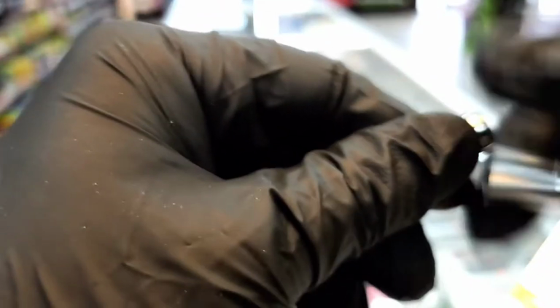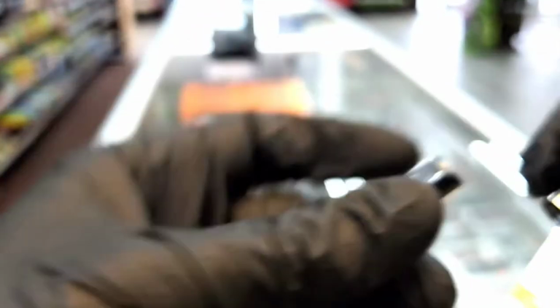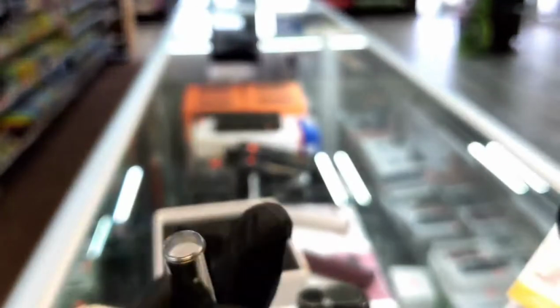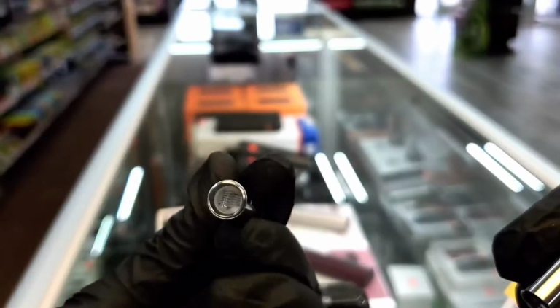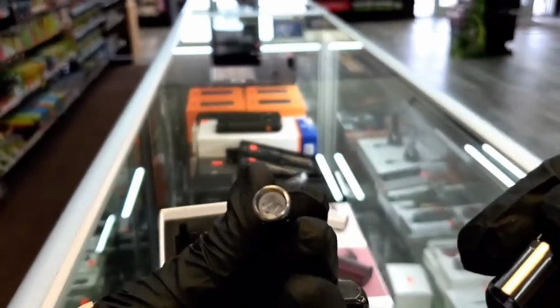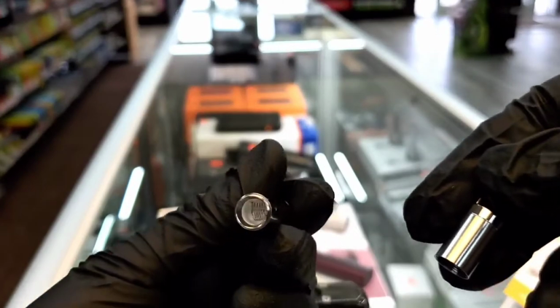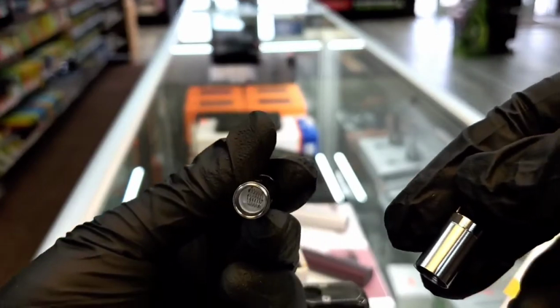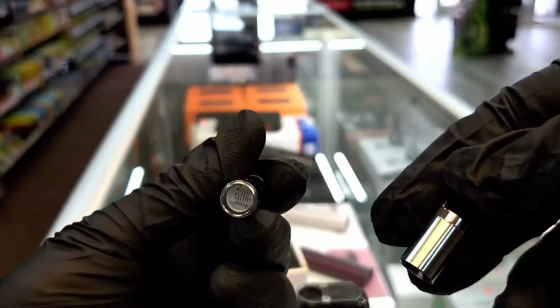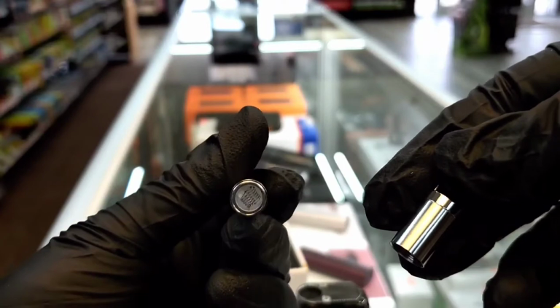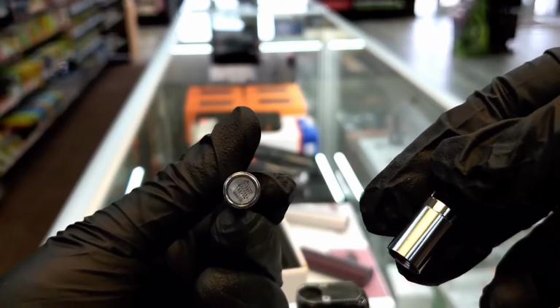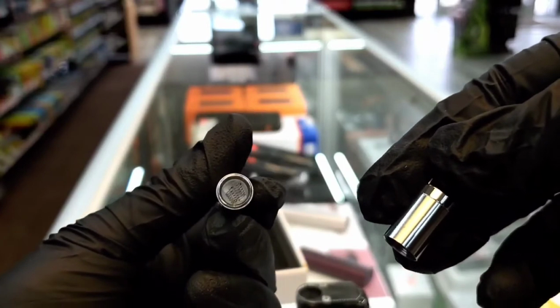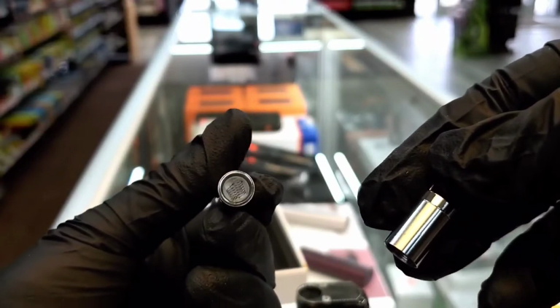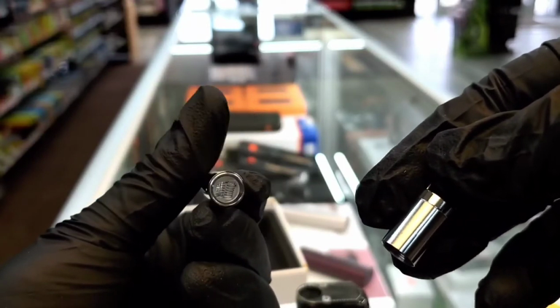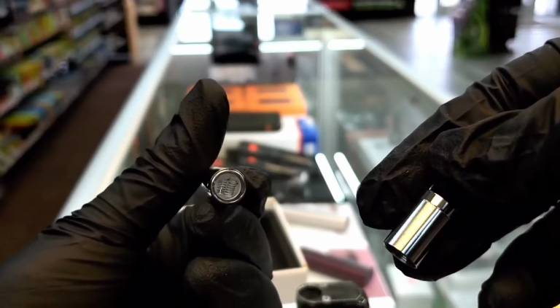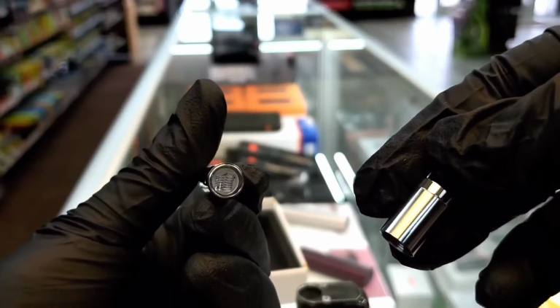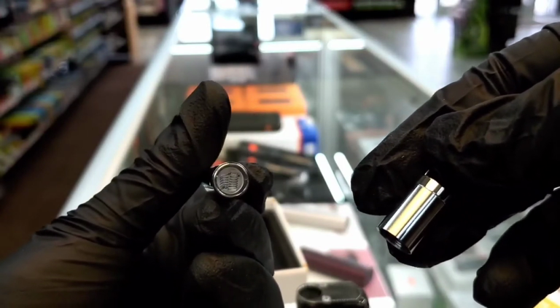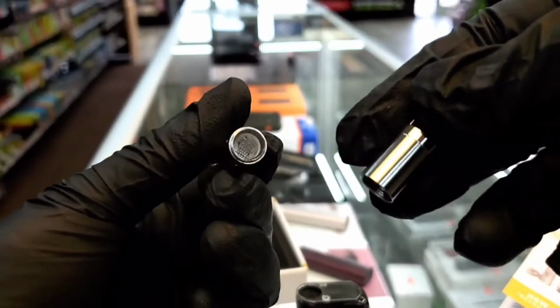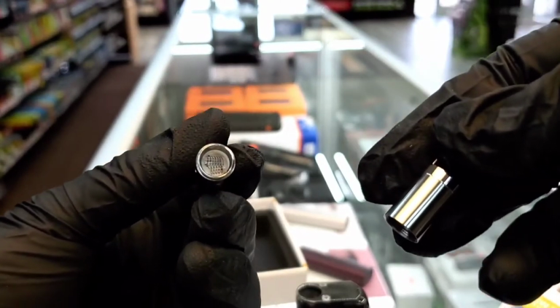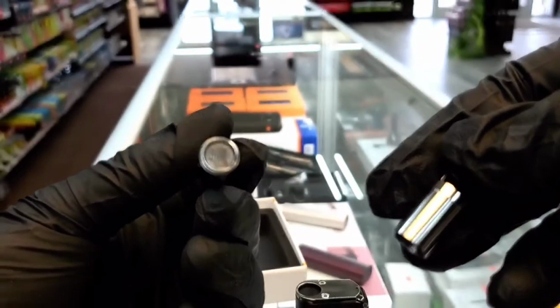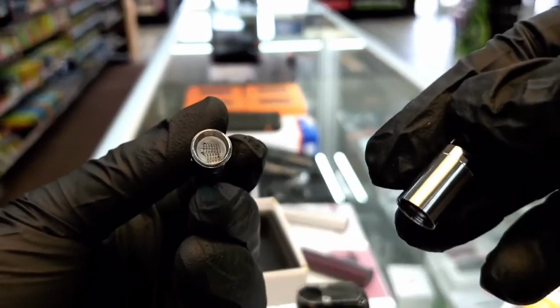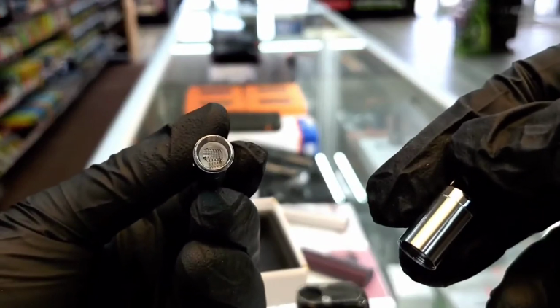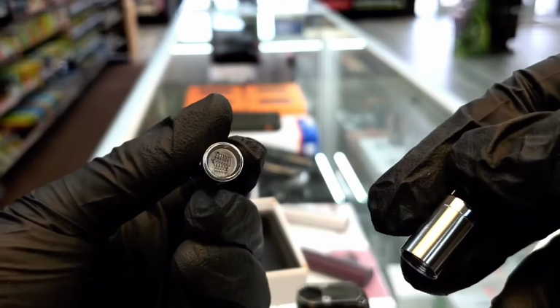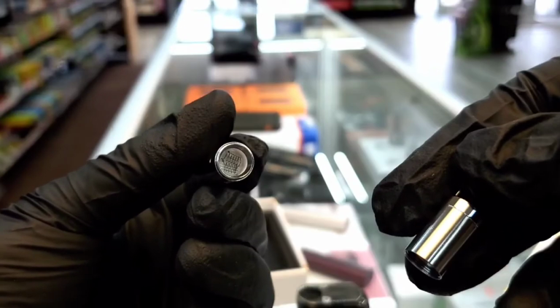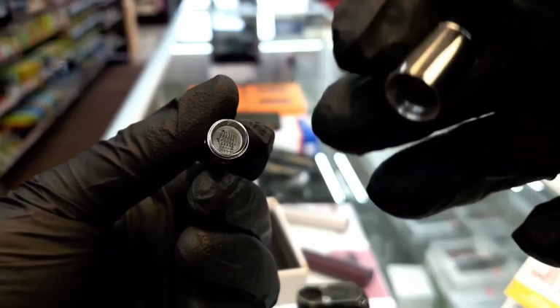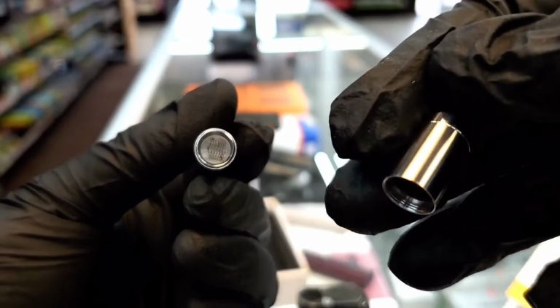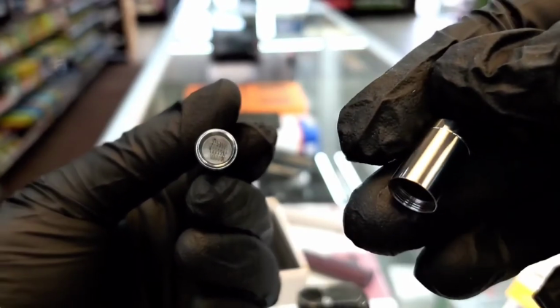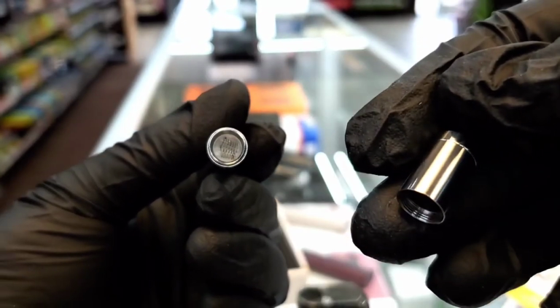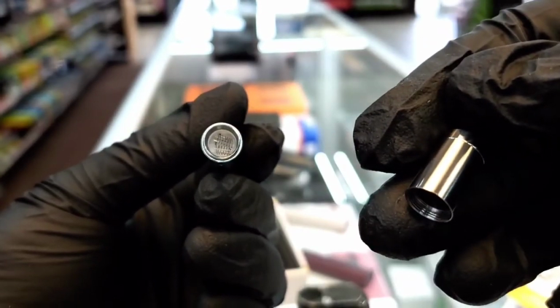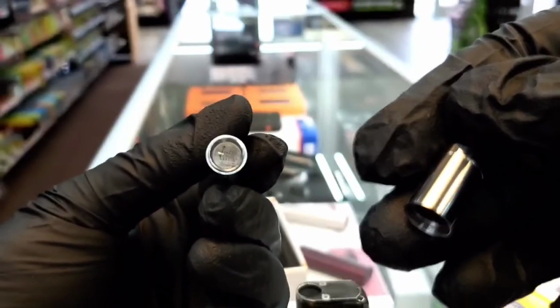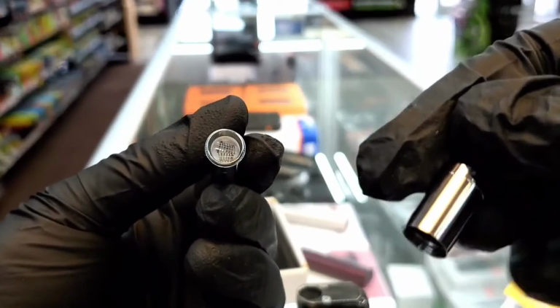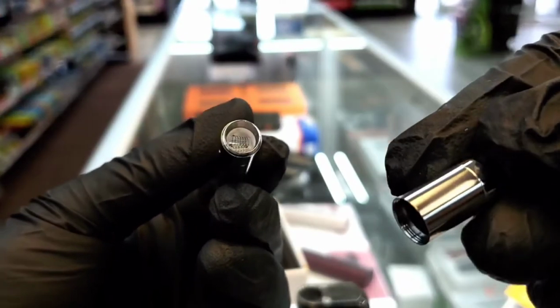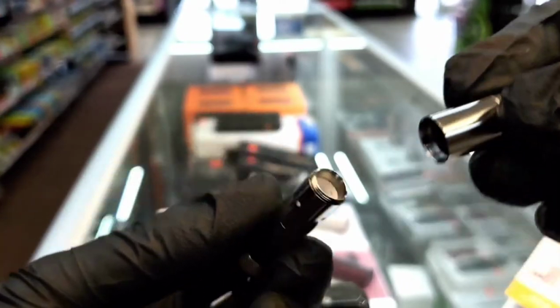This atomizer here is basically just for if you have any concentrates like shatter, crumble, or anything like that — you just put it right inside there. That's quartz rods with stainless steel wire wrapped around it and that just melts it down.